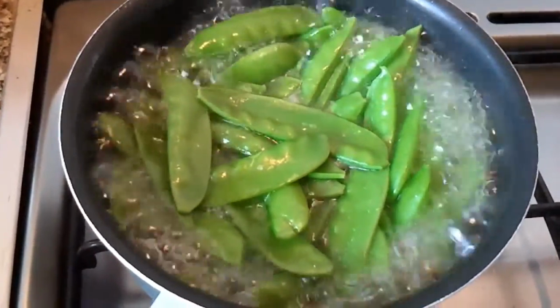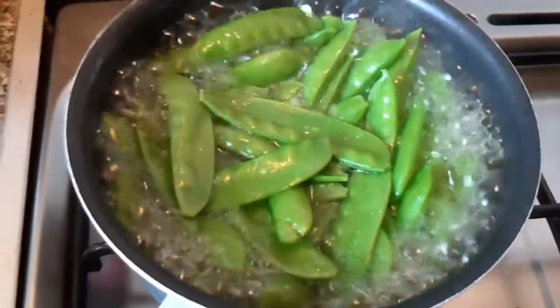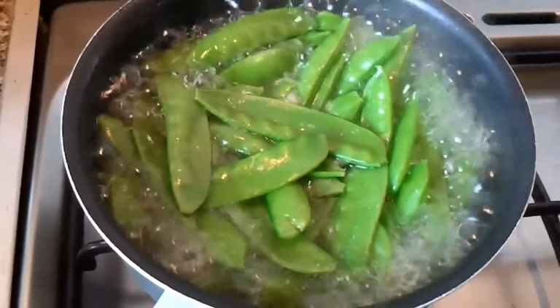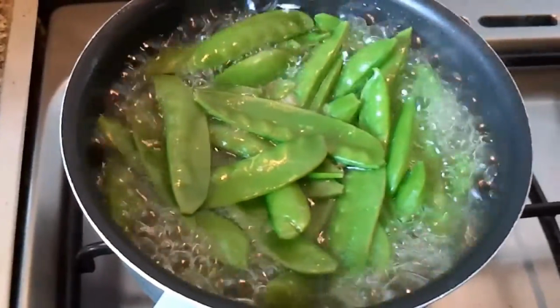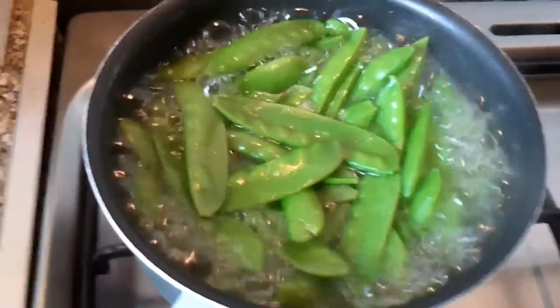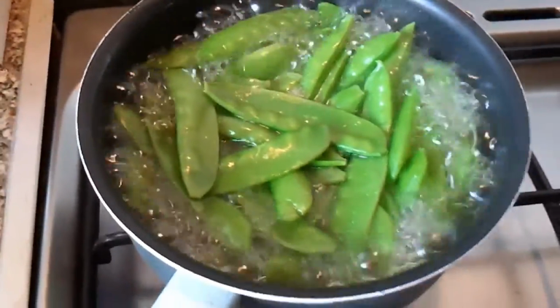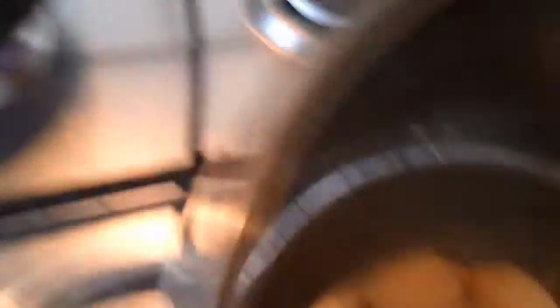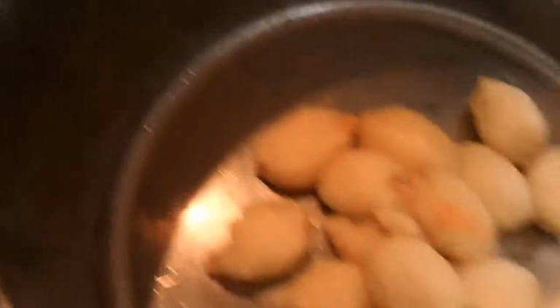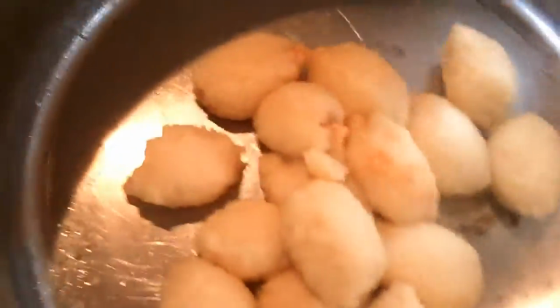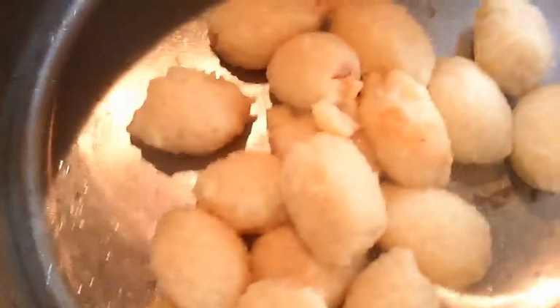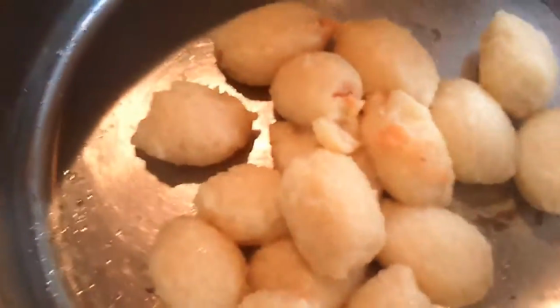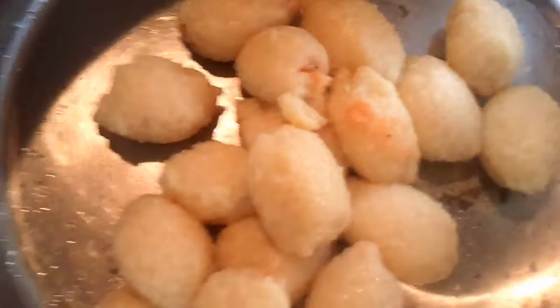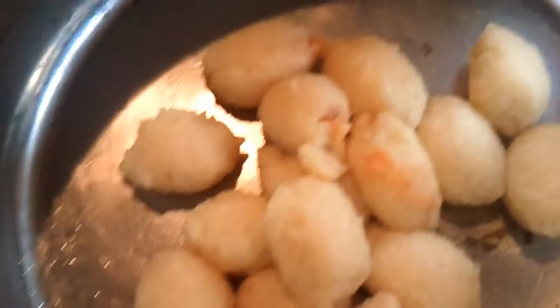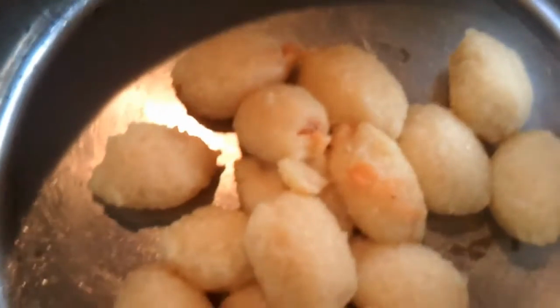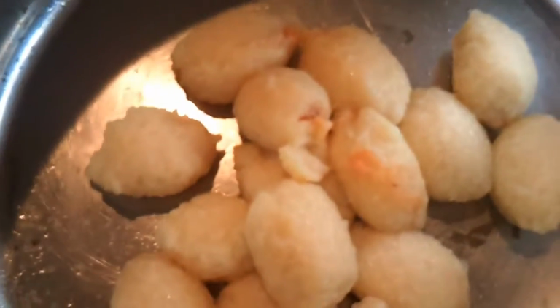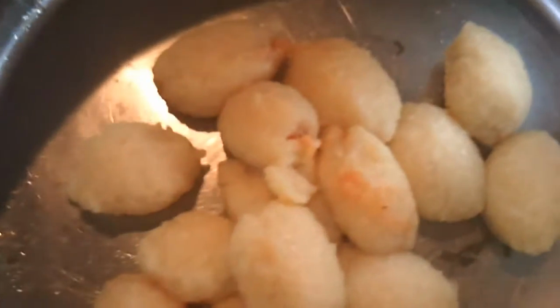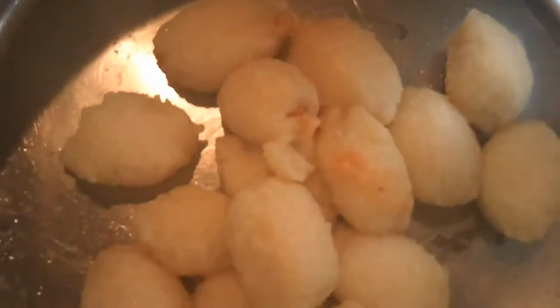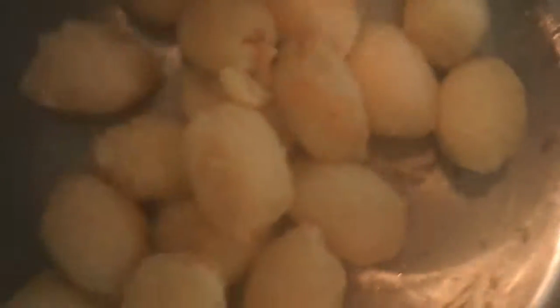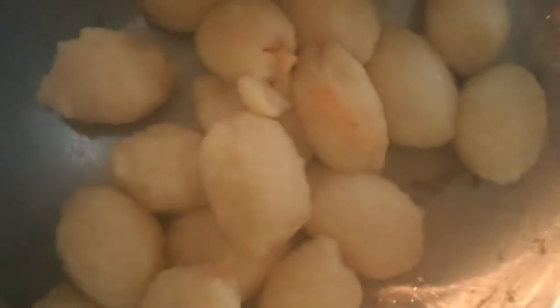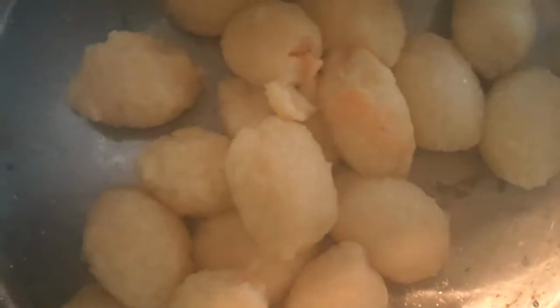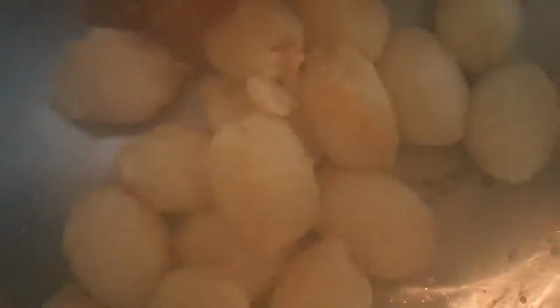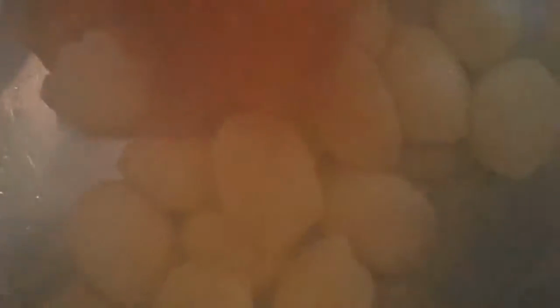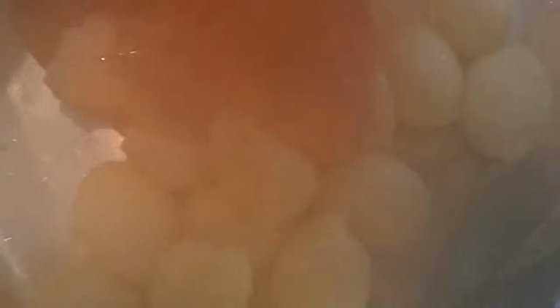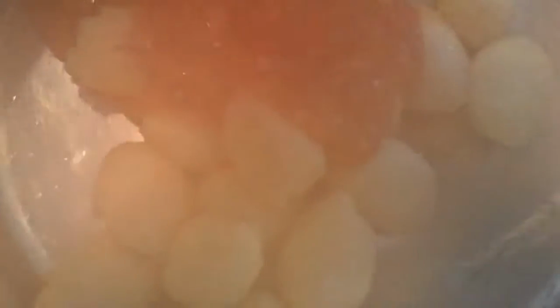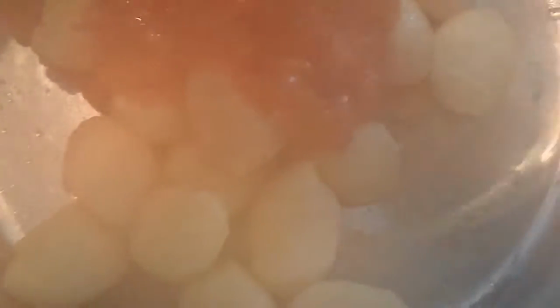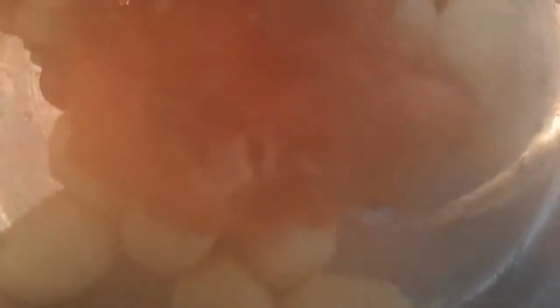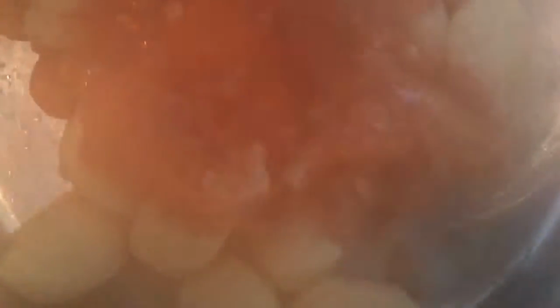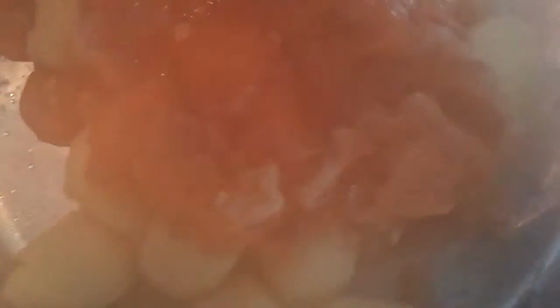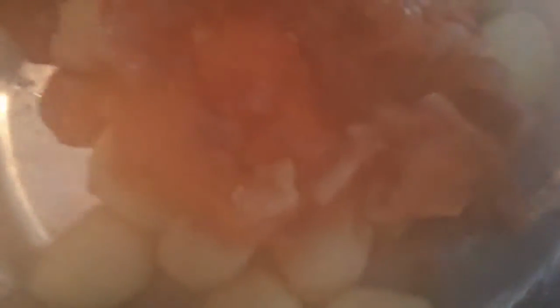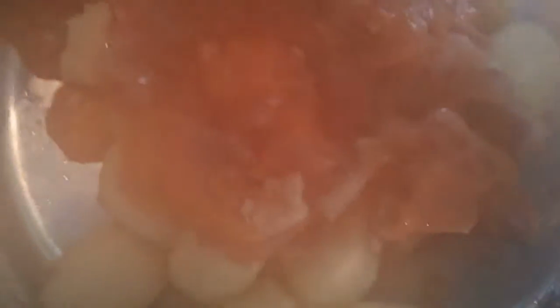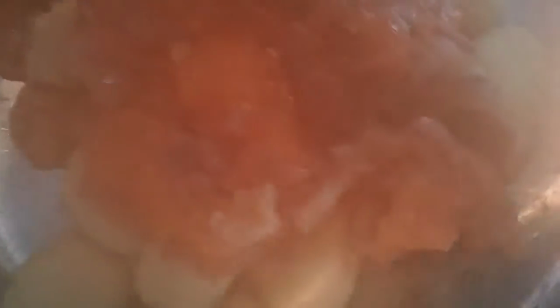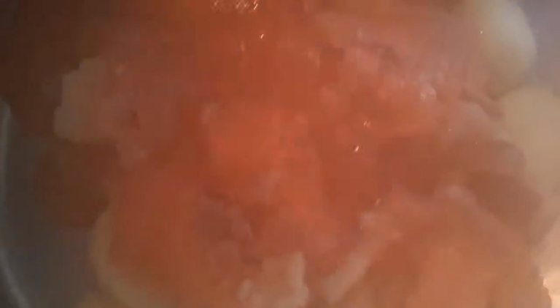I didn't tell you about those but it's nice anyway. The gnocchi is cooked and I've just drained off the water. Then we're going to add our lovely flame grilled tomato mix into that.